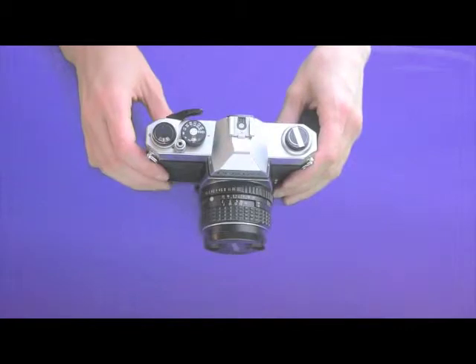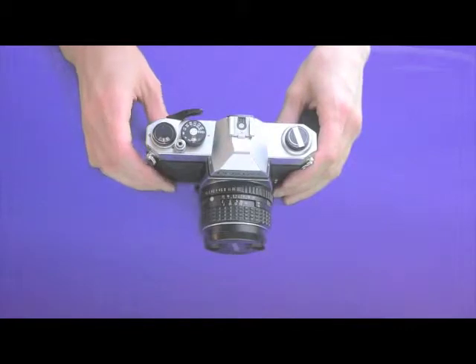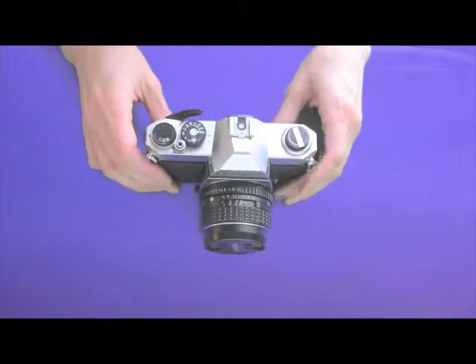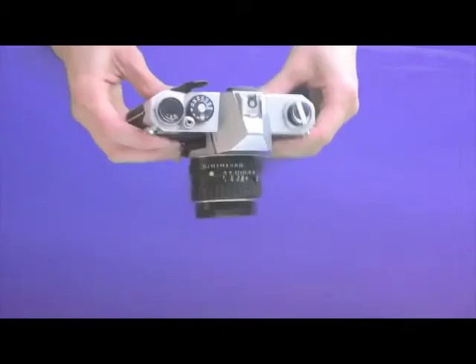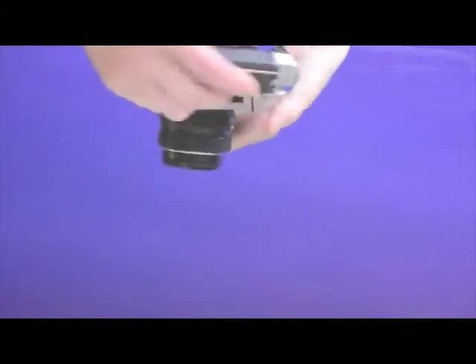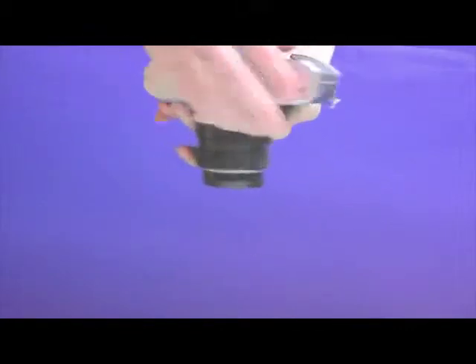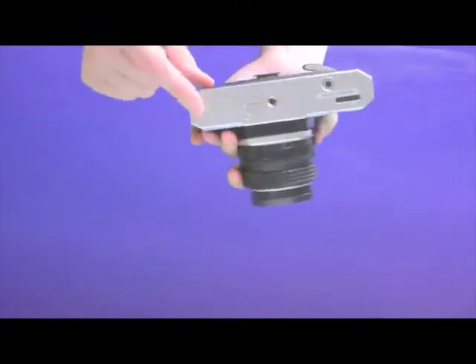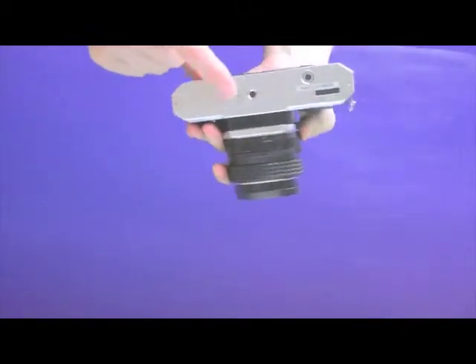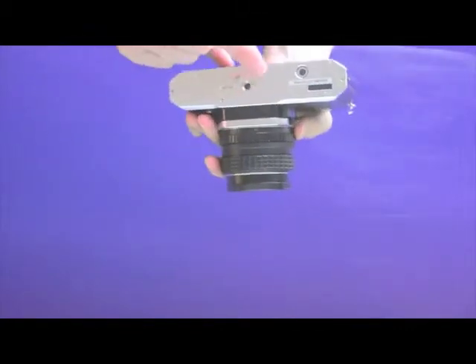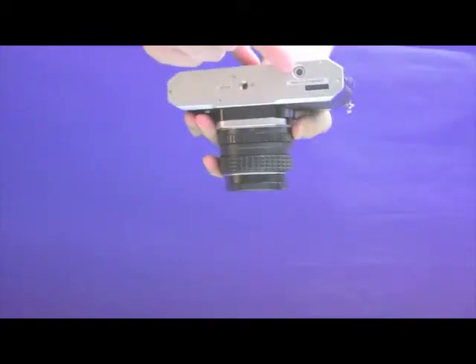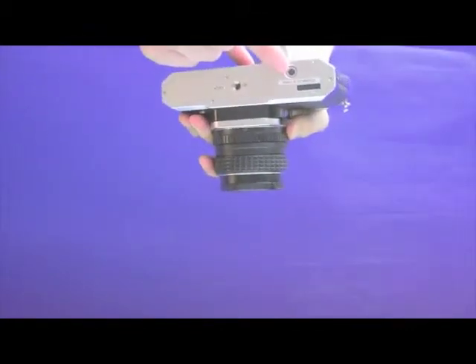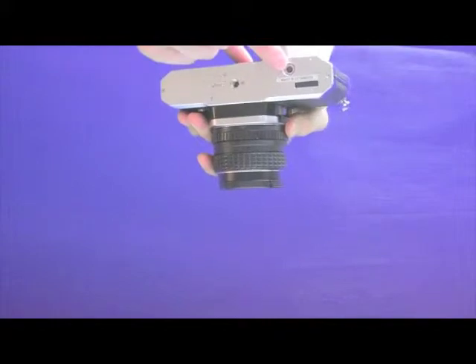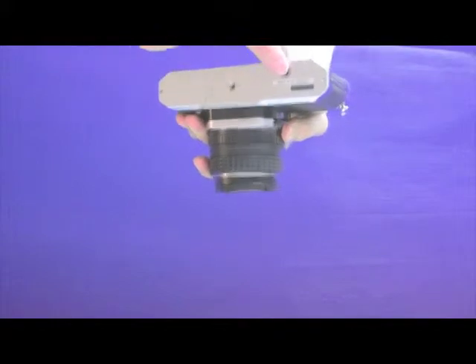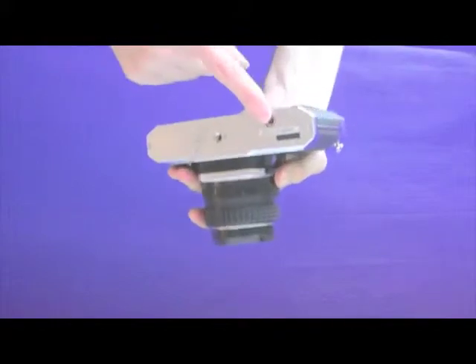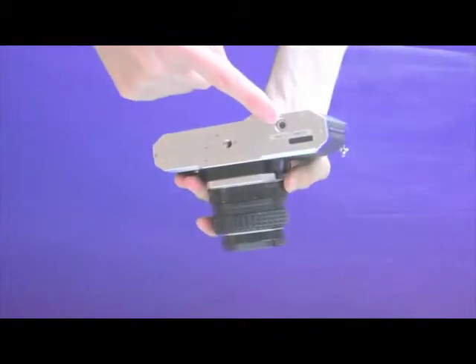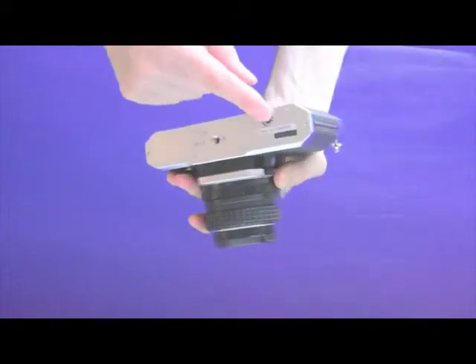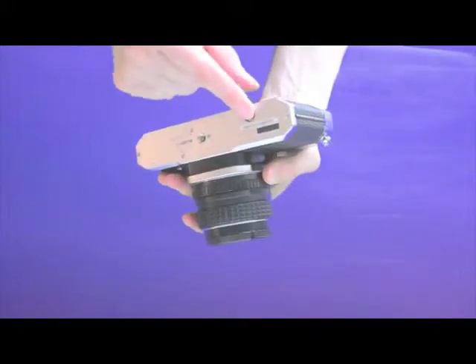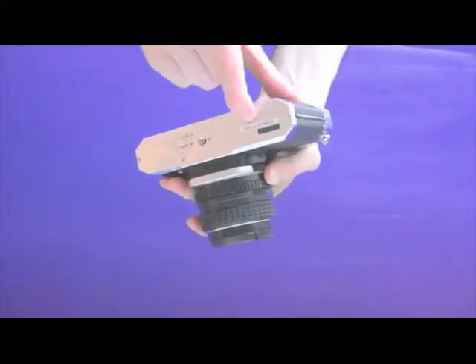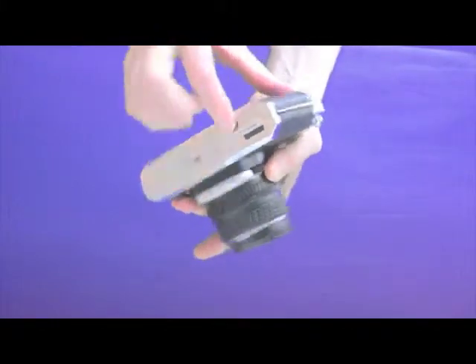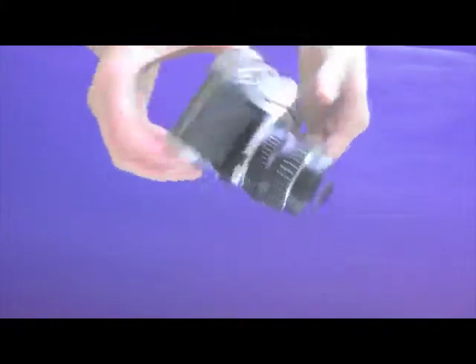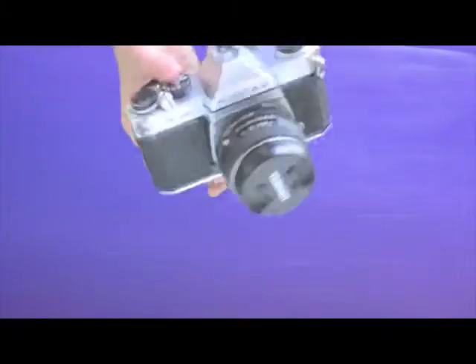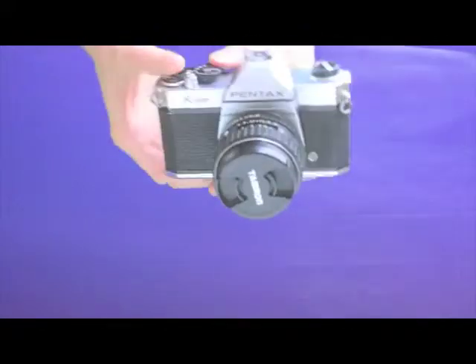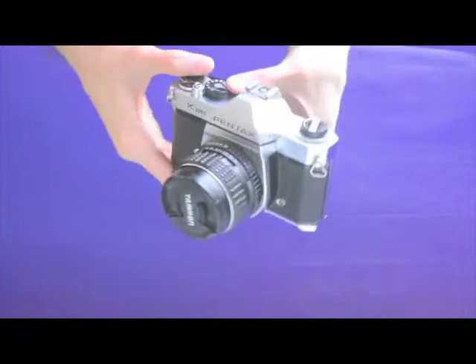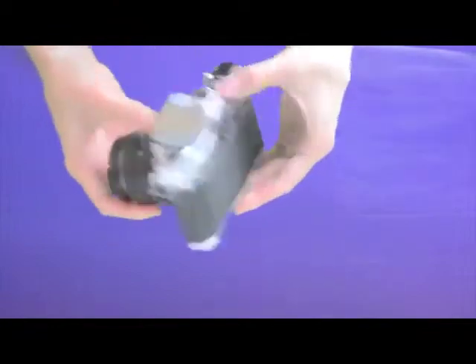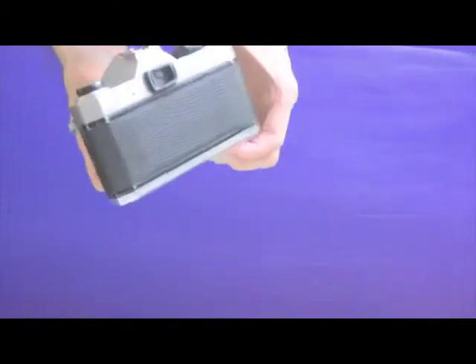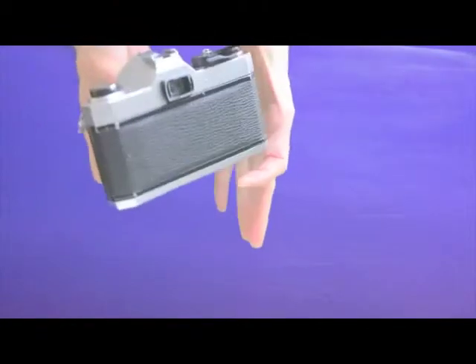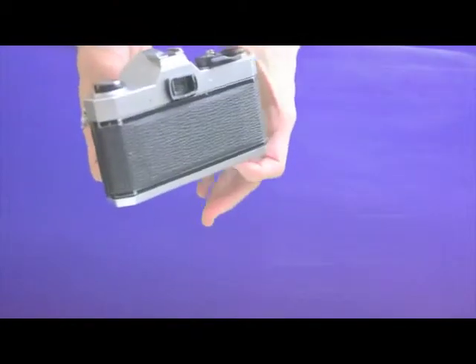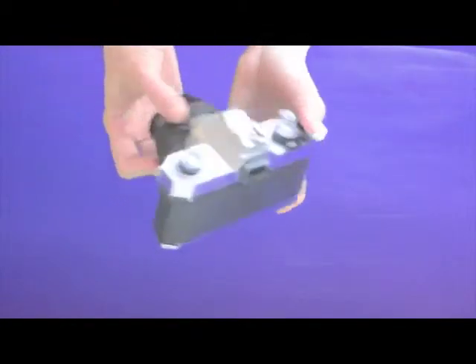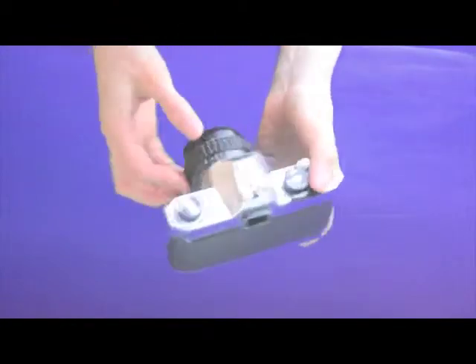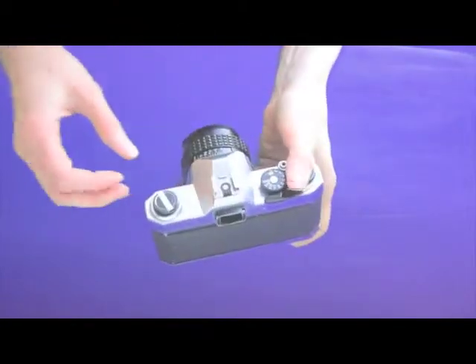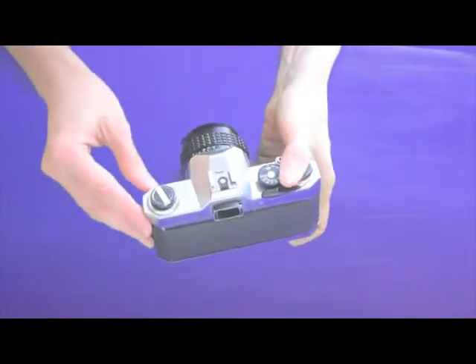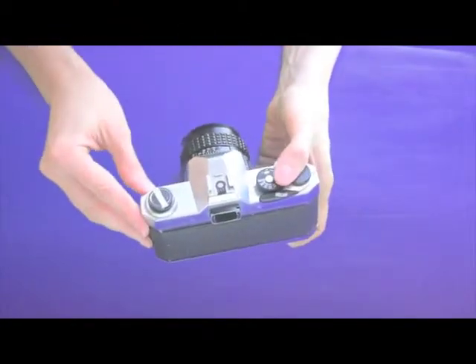First, turn your camera over and press the rewind release button right here. Press that button in — I actually like to hold it while I'm rewinding my film.